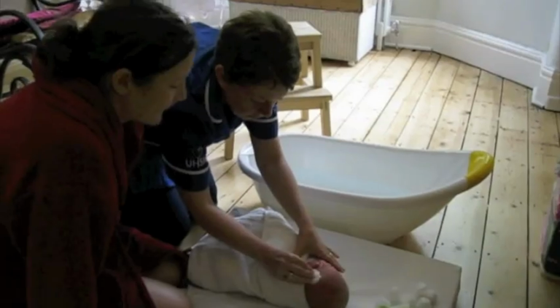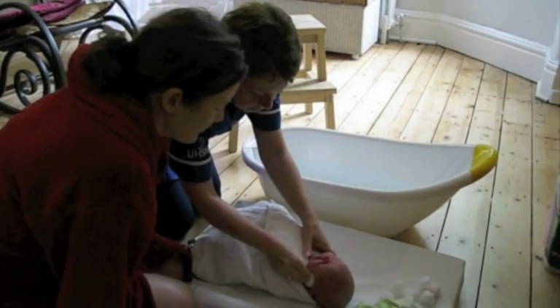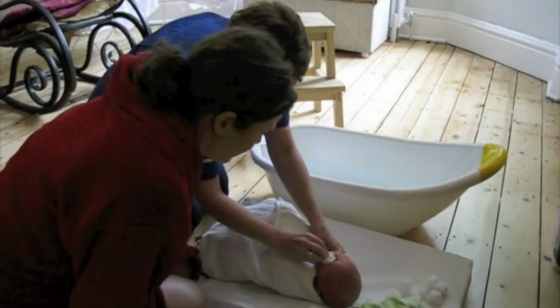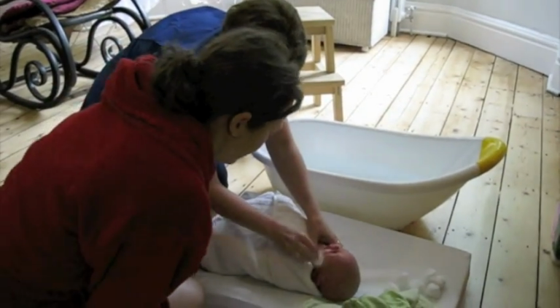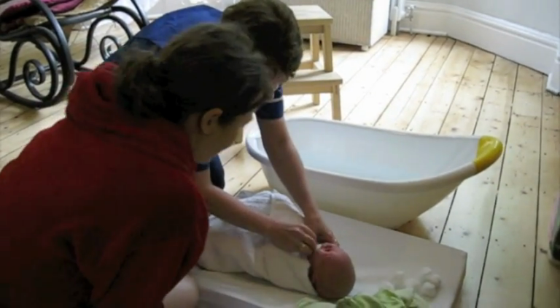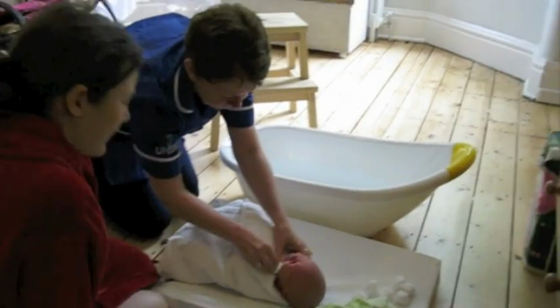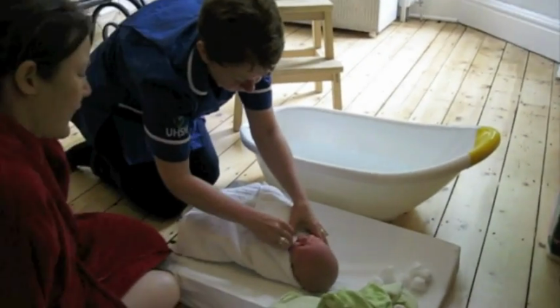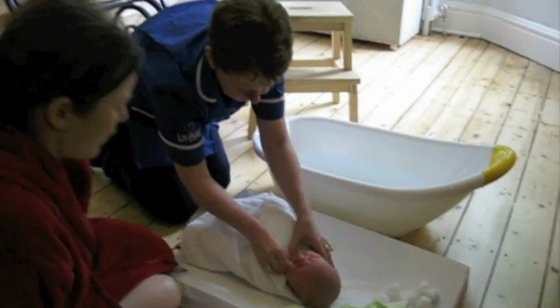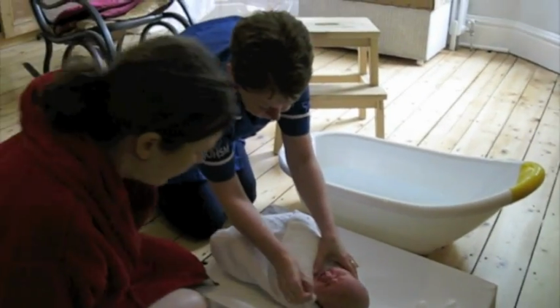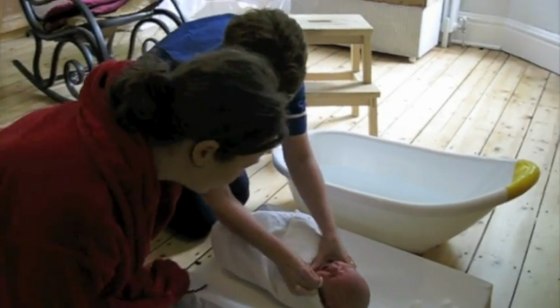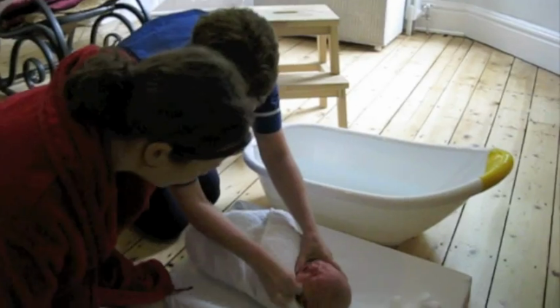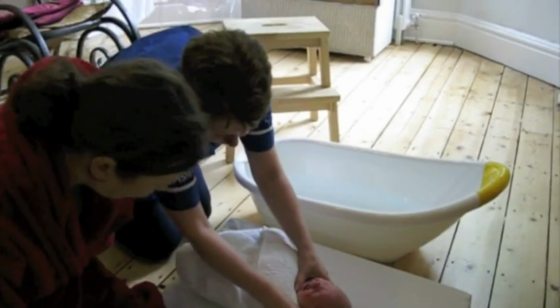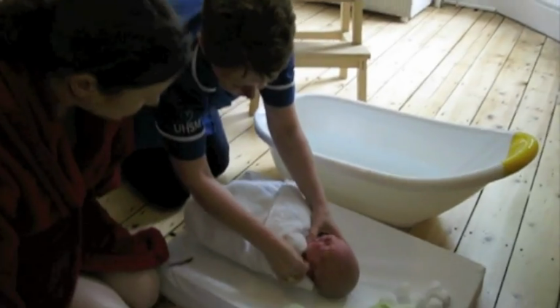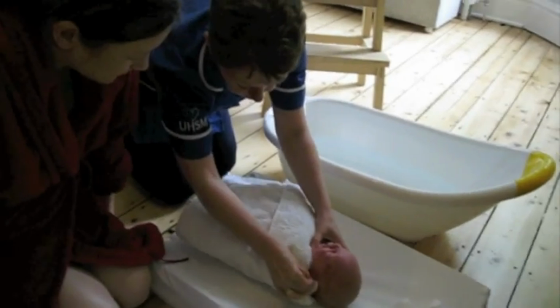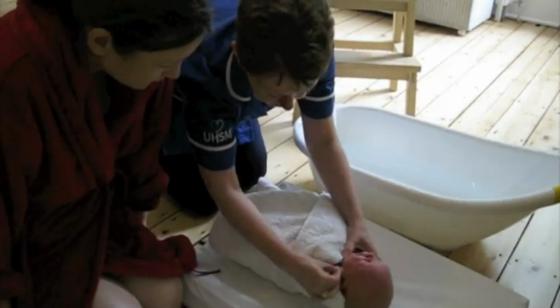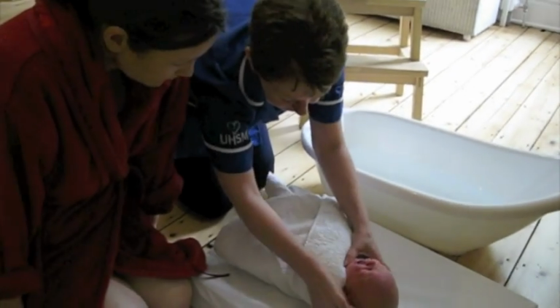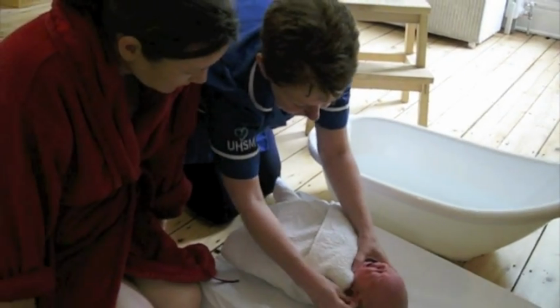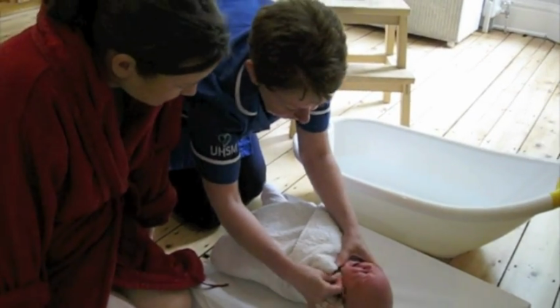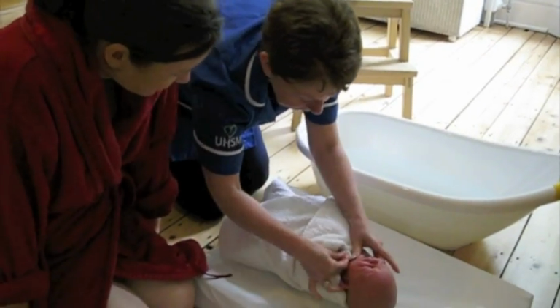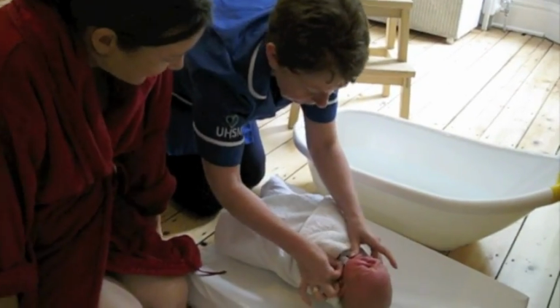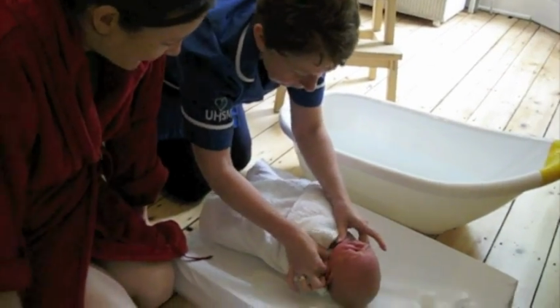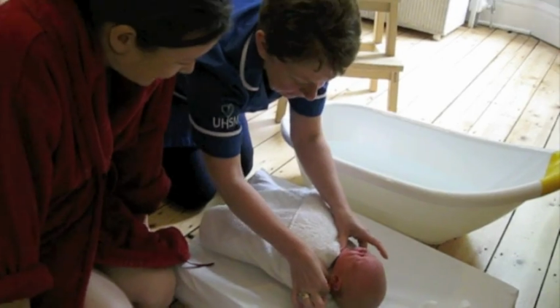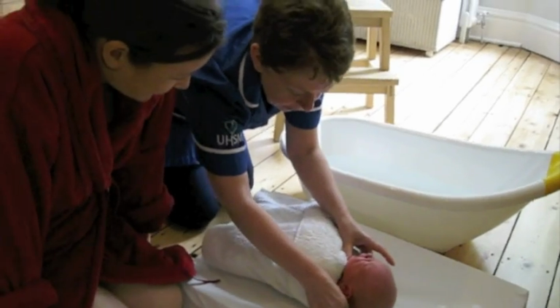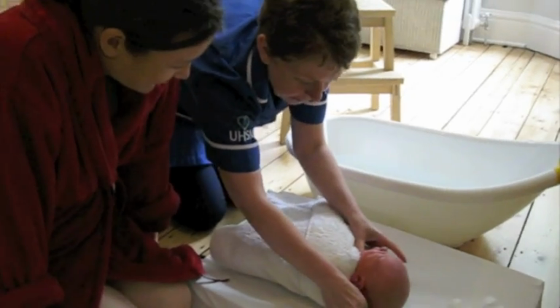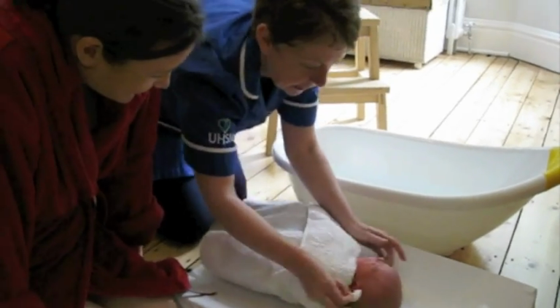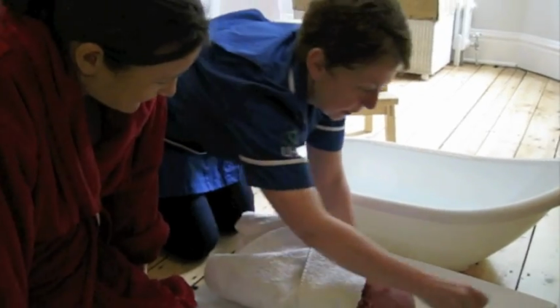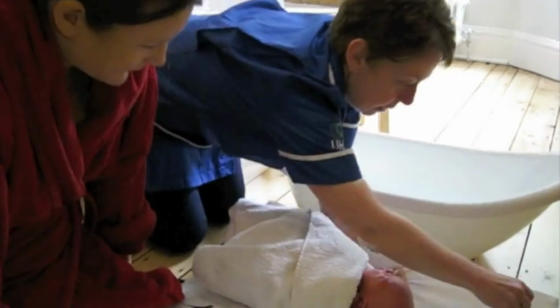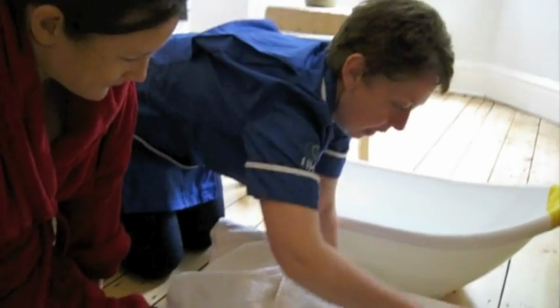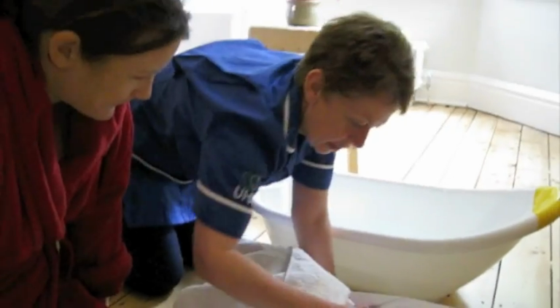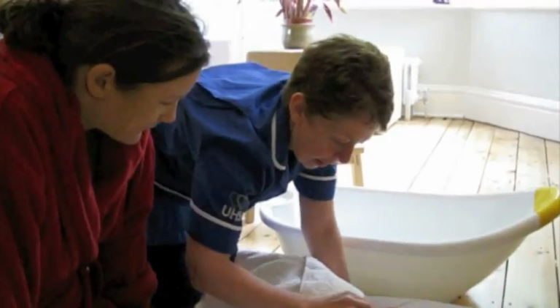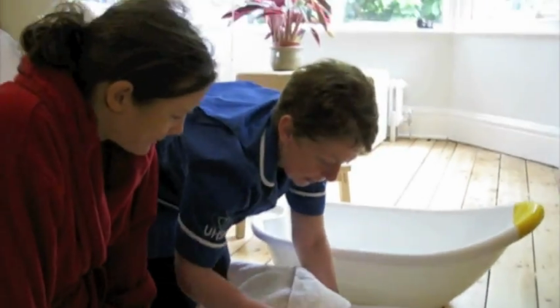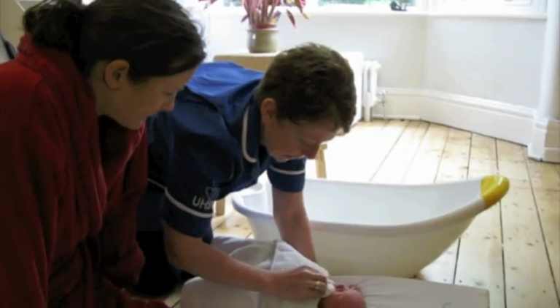So we'll do a stage, move his ears, and his neck creases, and then he's right on the side.